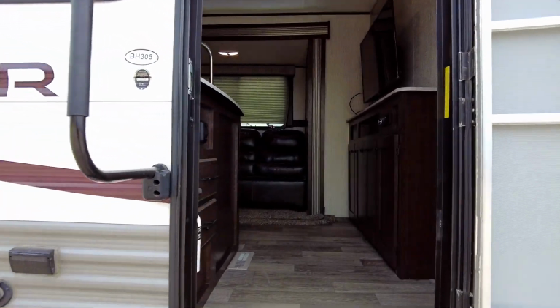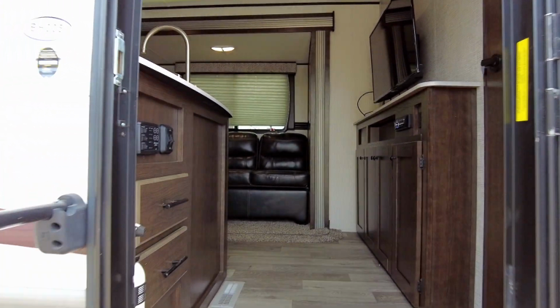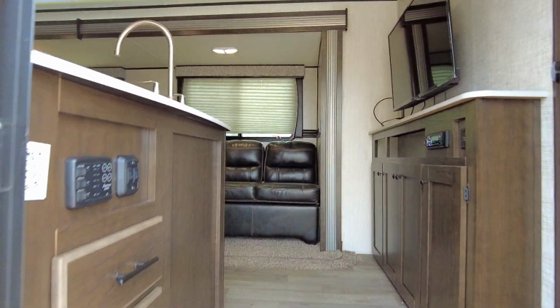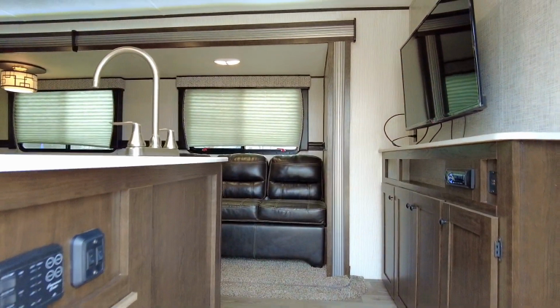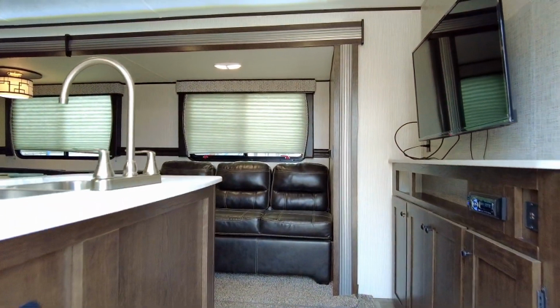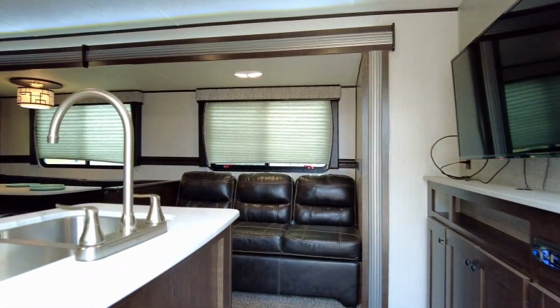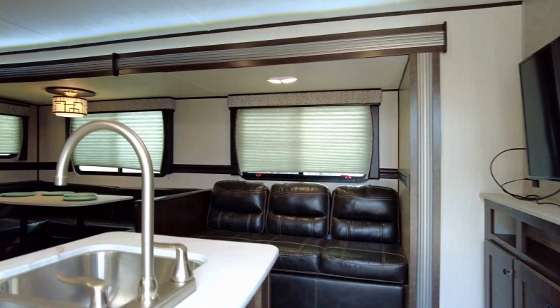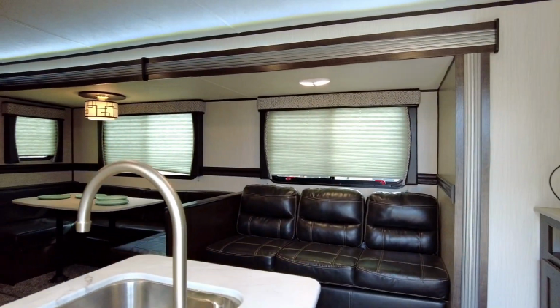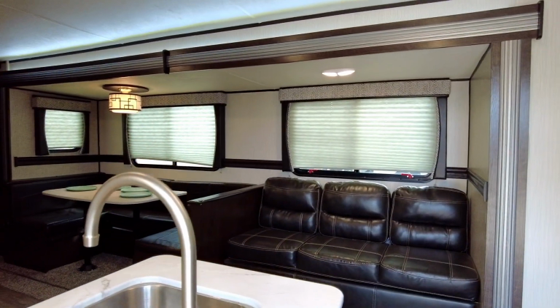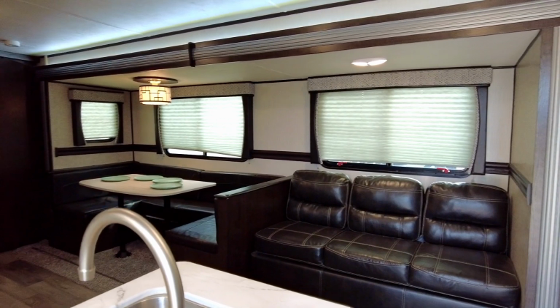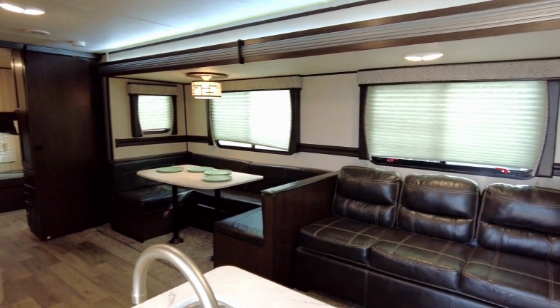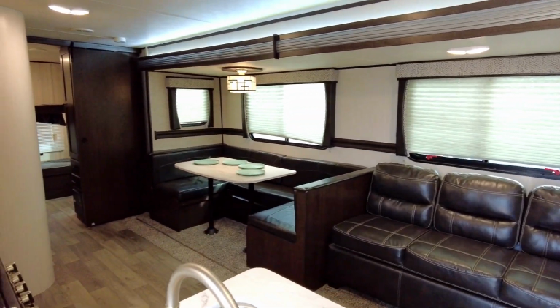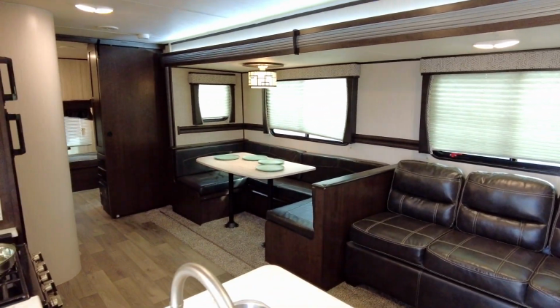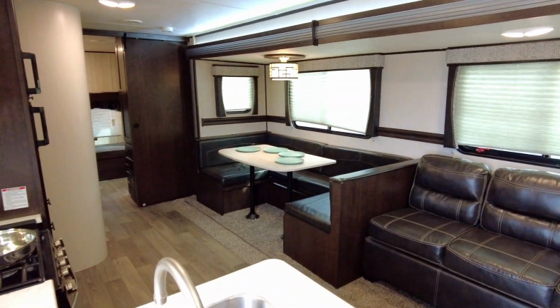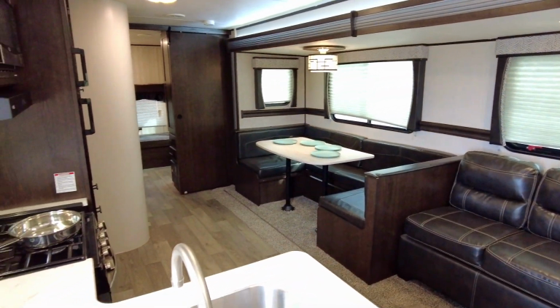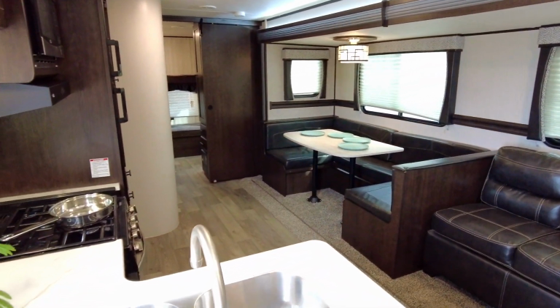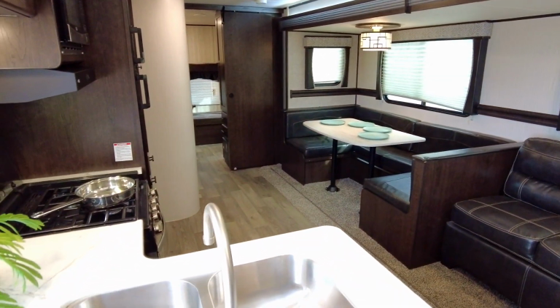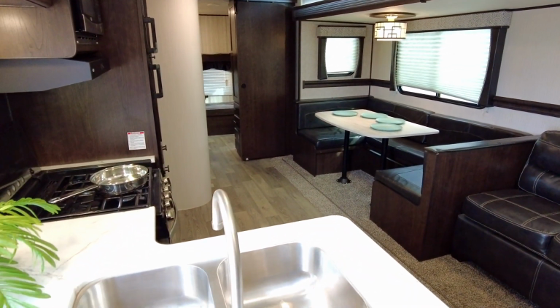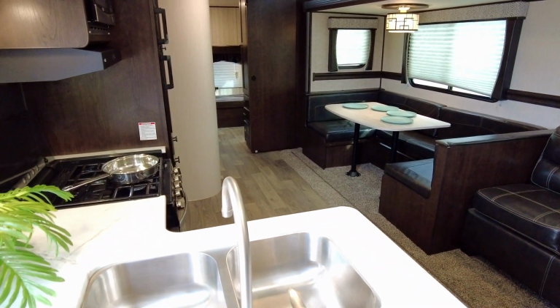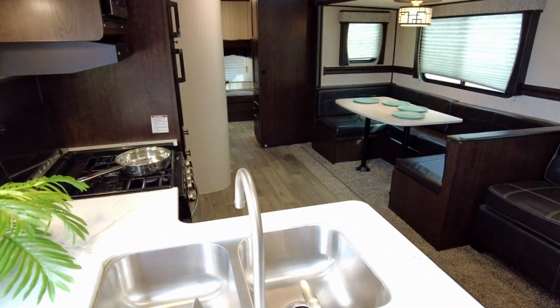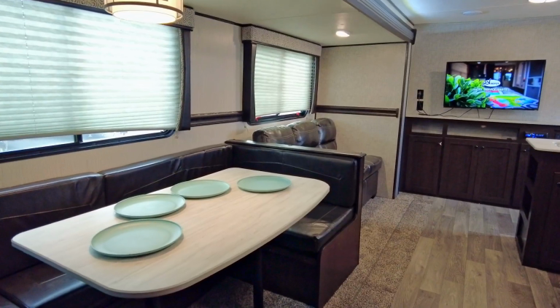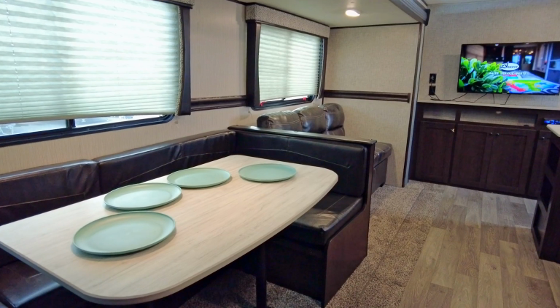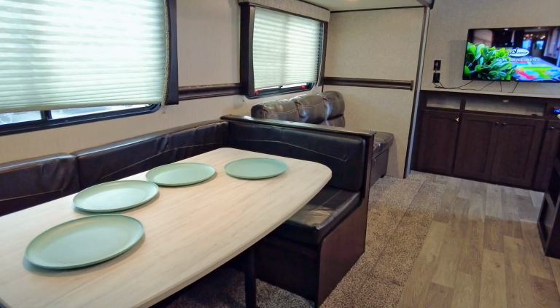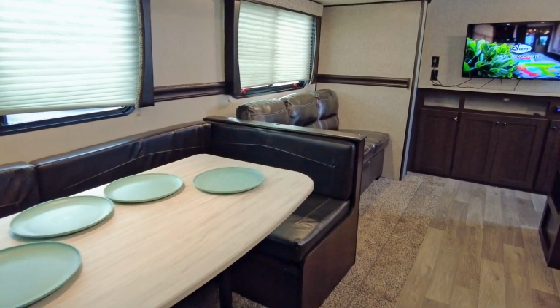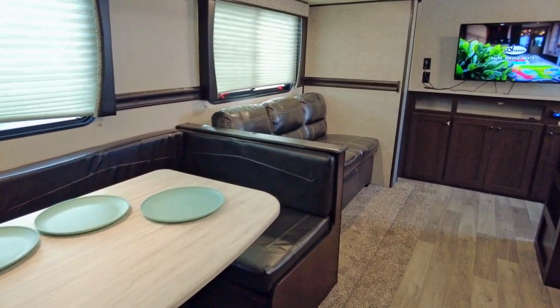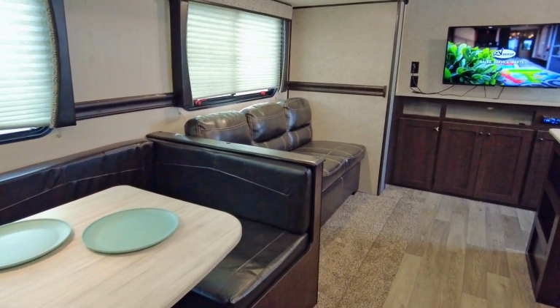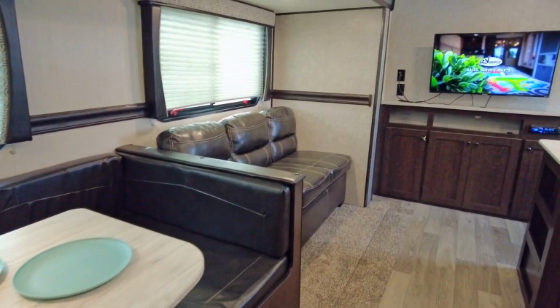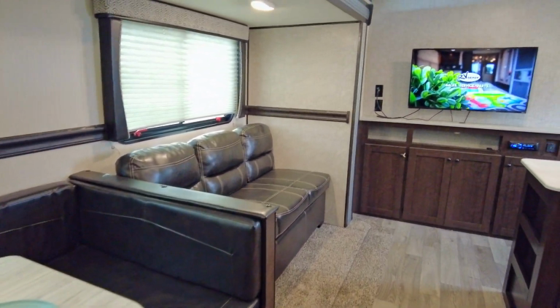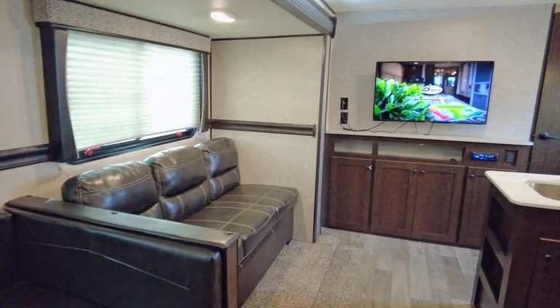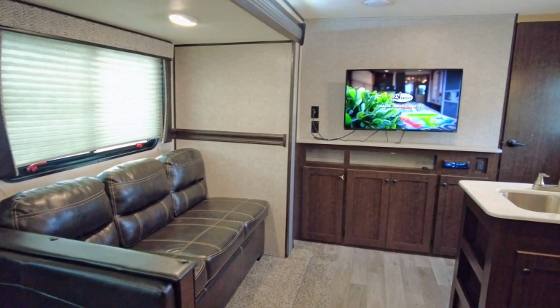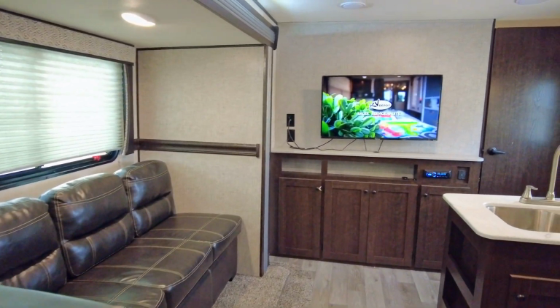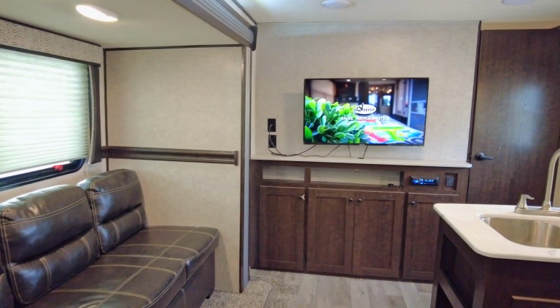As you enter this model, notice how the large full wall slide-out on the opposite wall really opens up the living space. You can relax on the booth dinette or fold-out sofa while watching the game, or maybe your favorite movie, on the large TV.